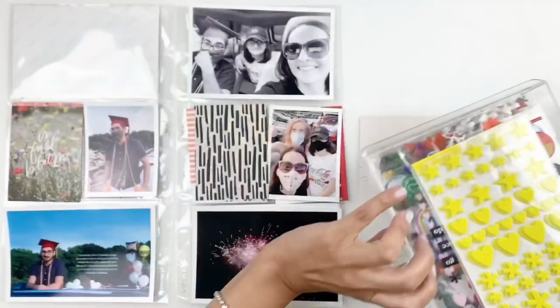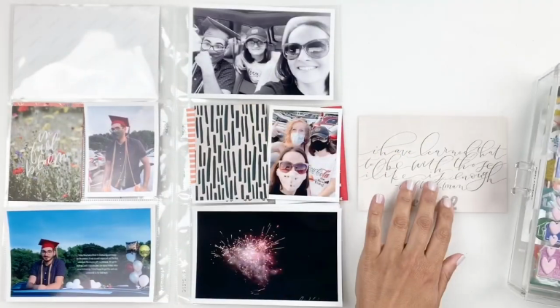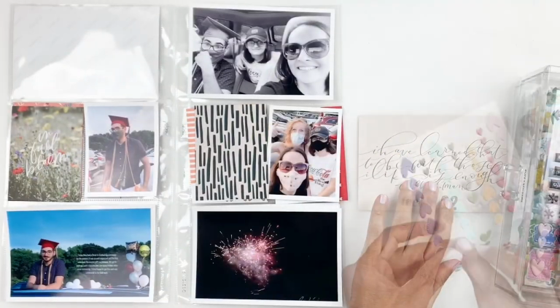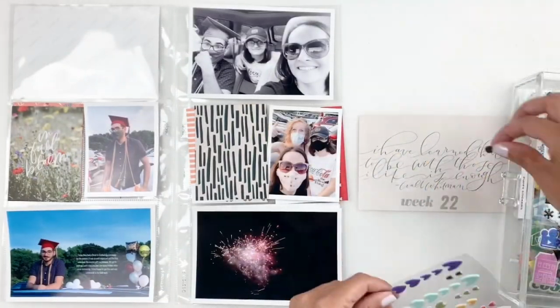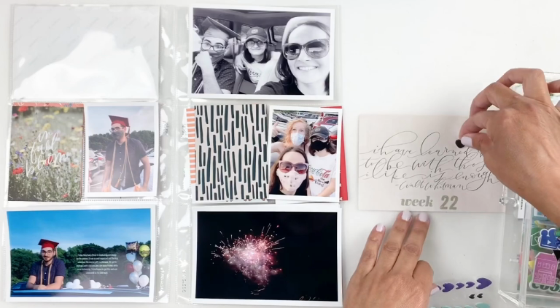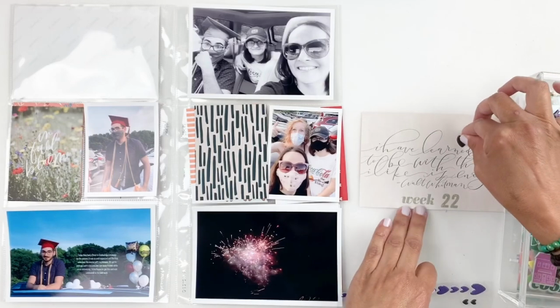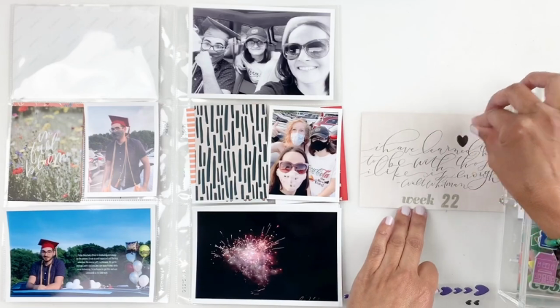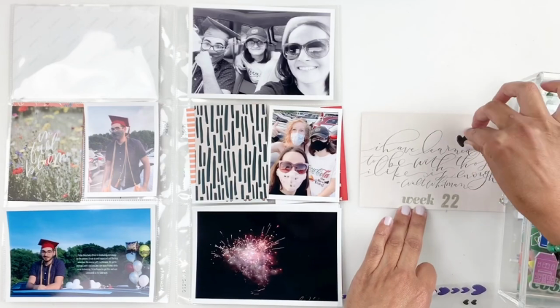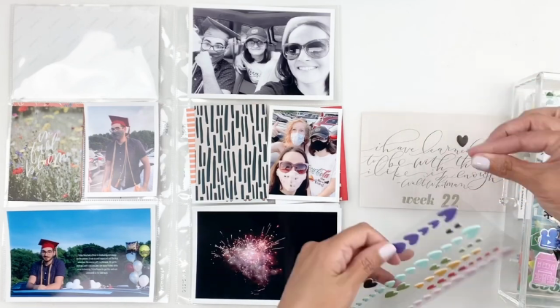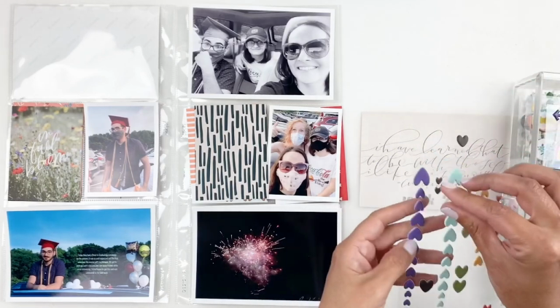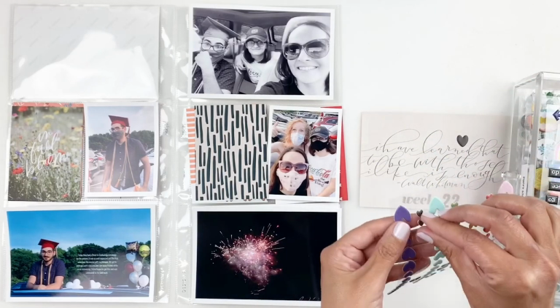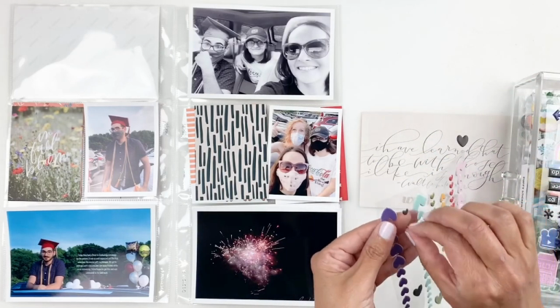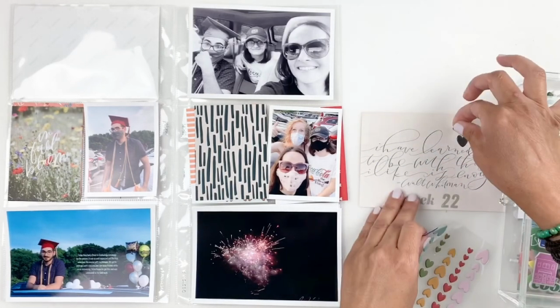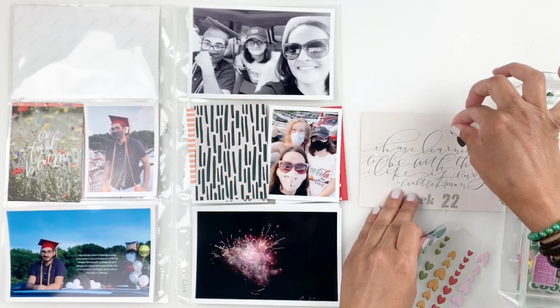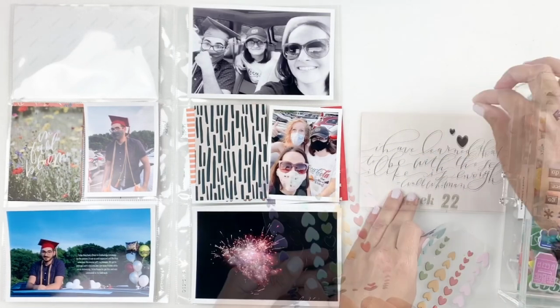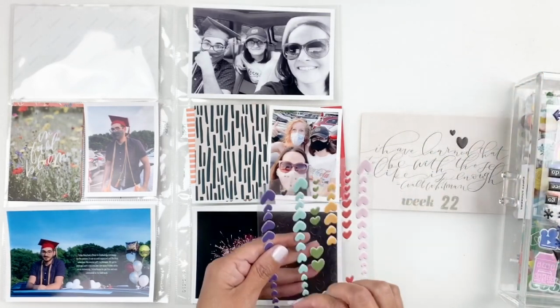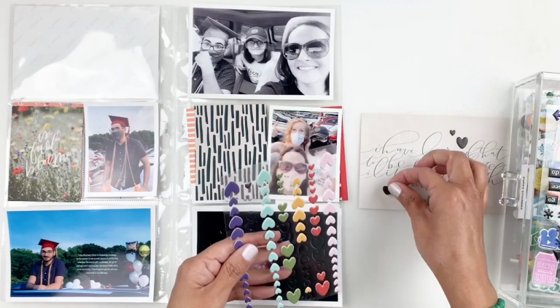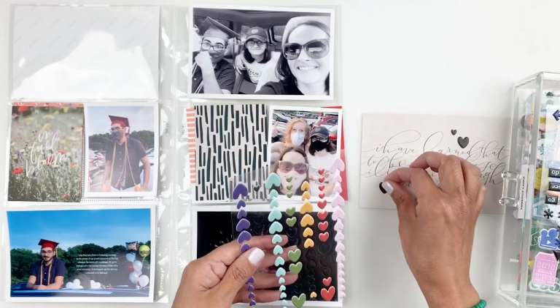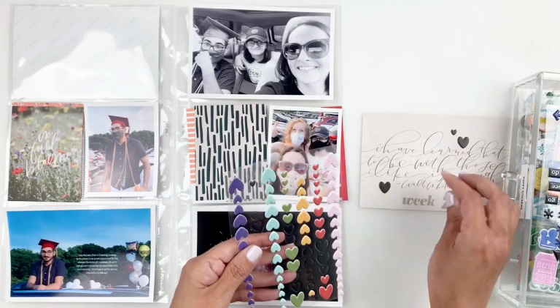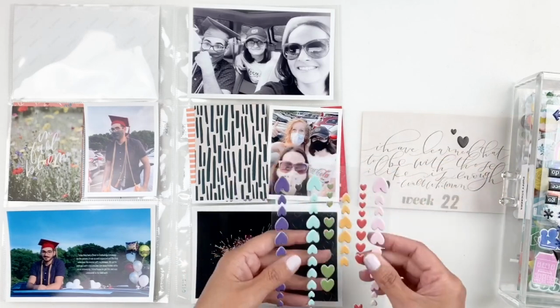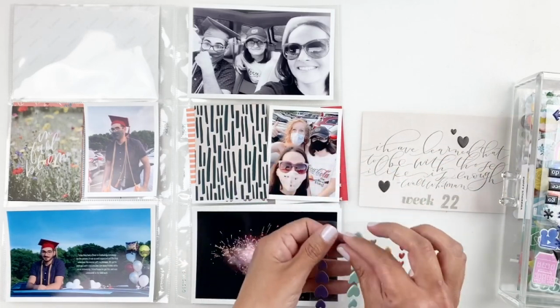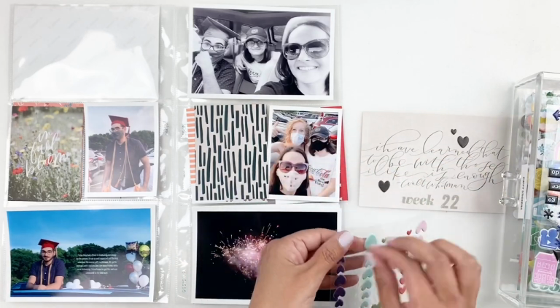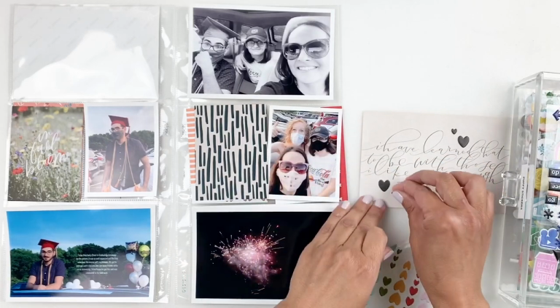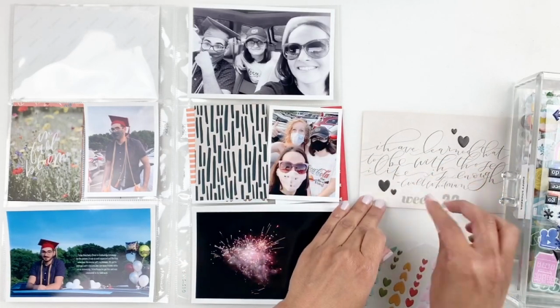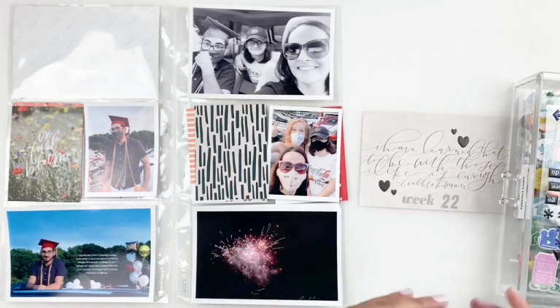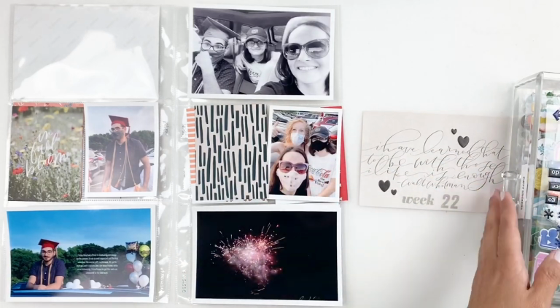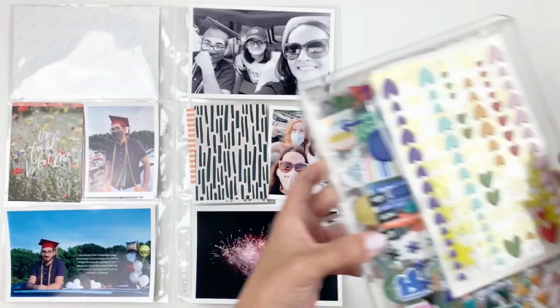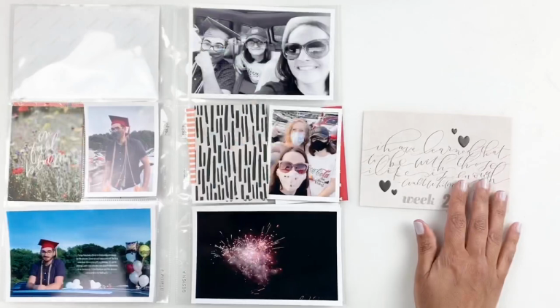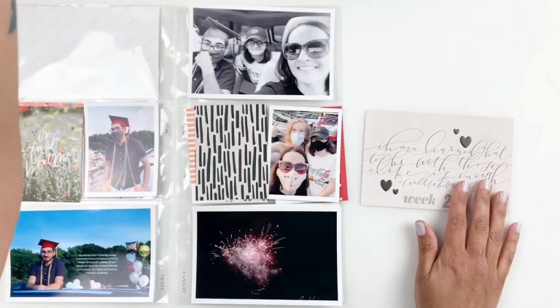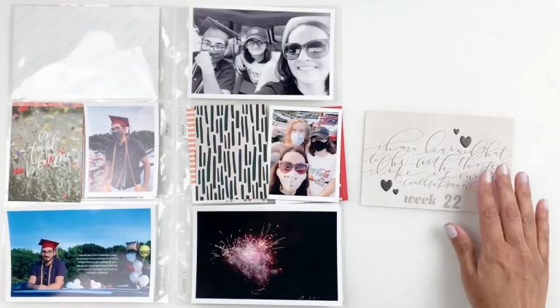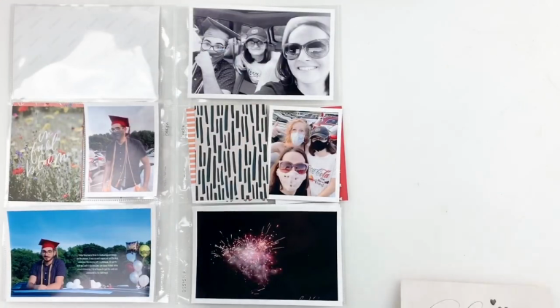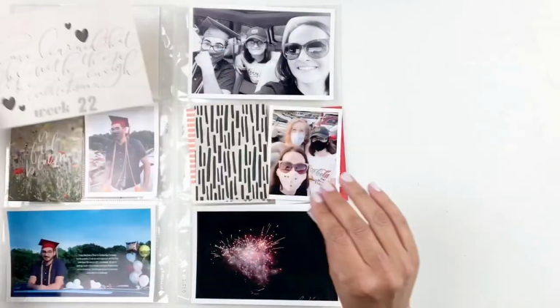I ended up using my Close to My Heart ink pads for this spread and I love that mink color because it matched really well with my title card.